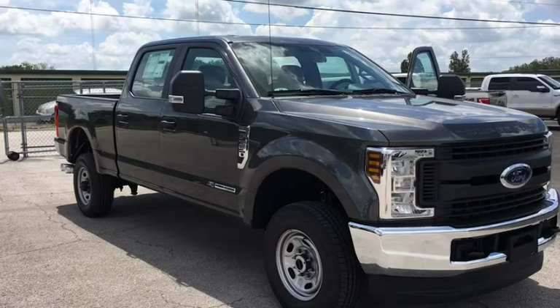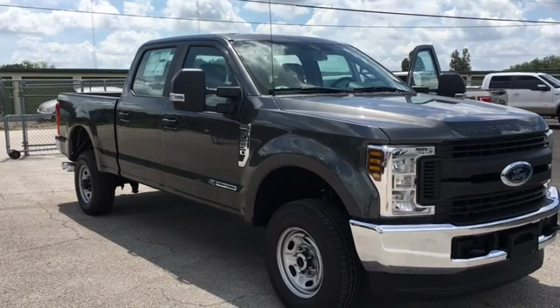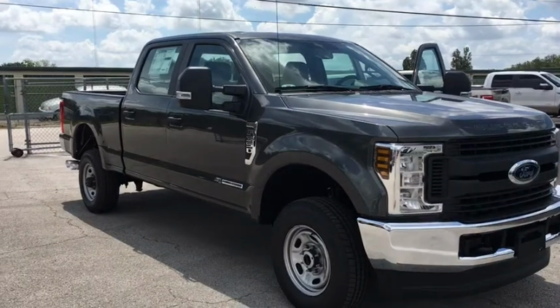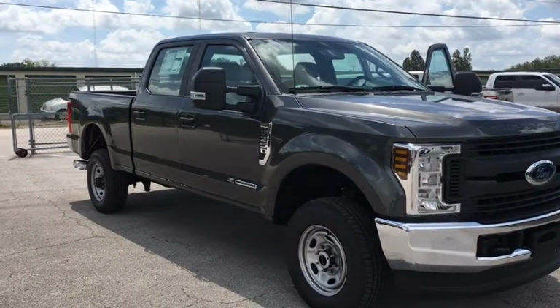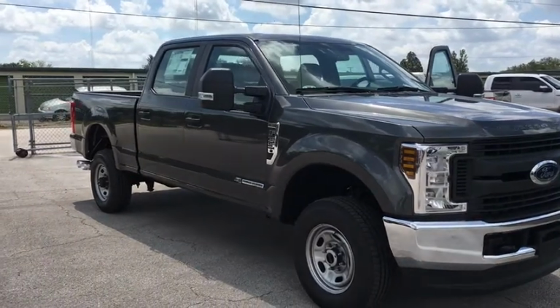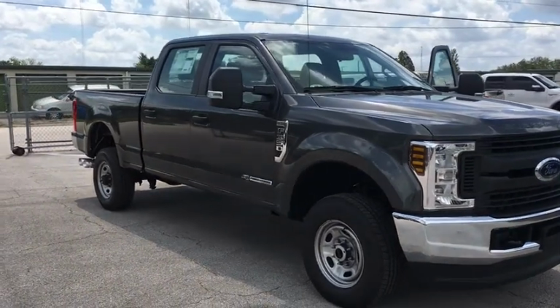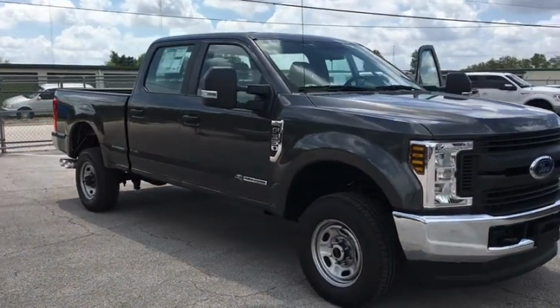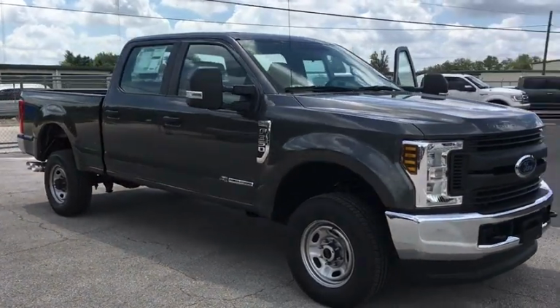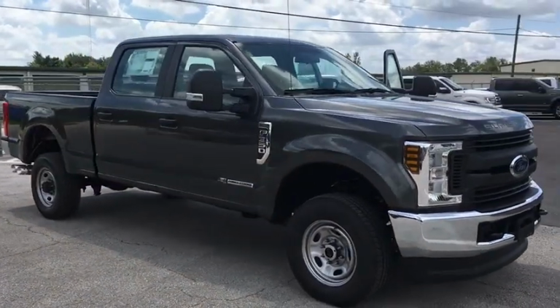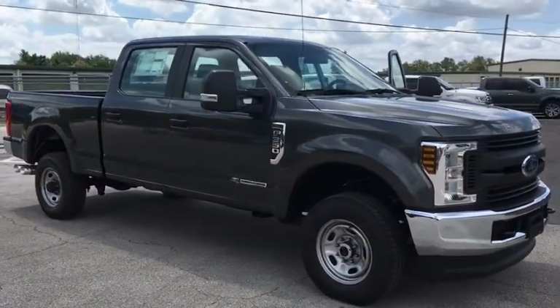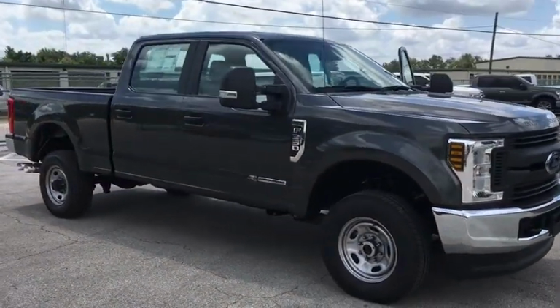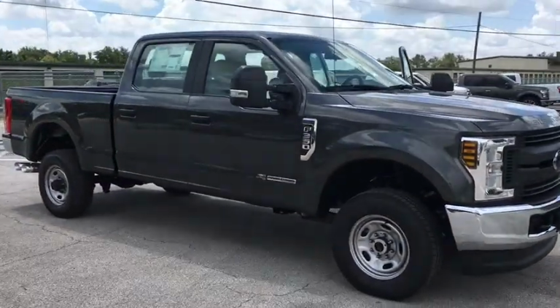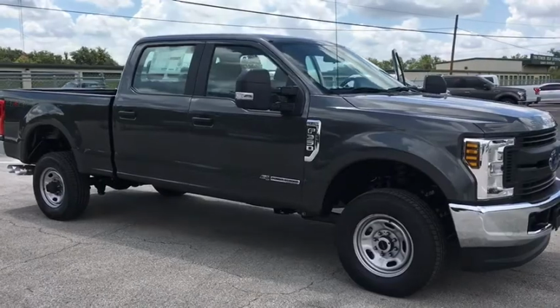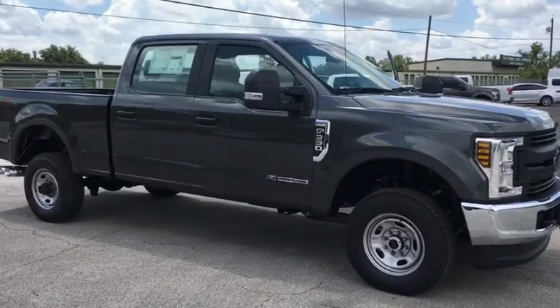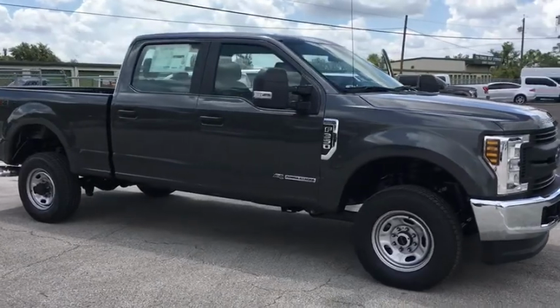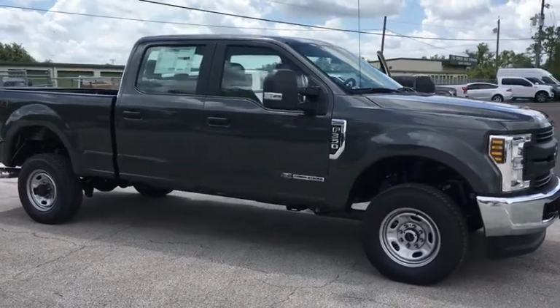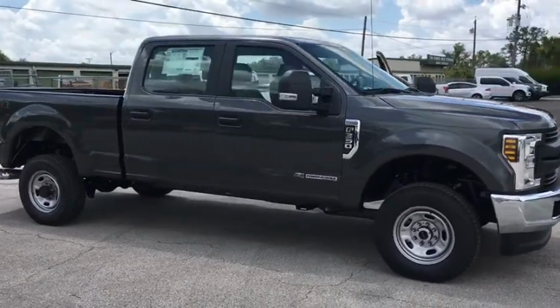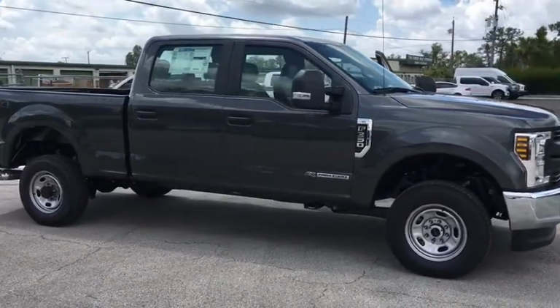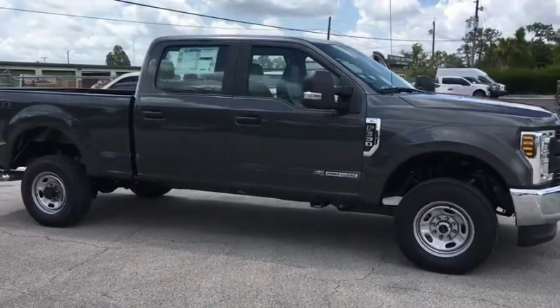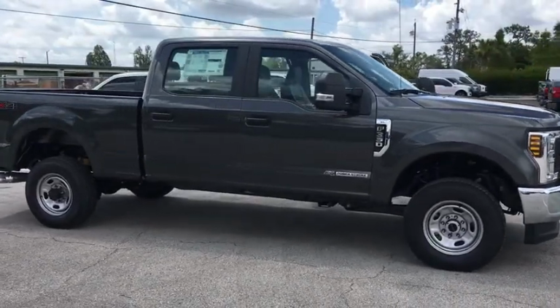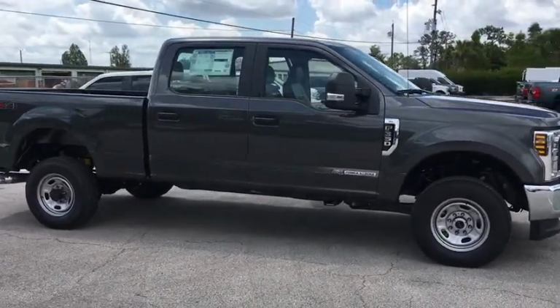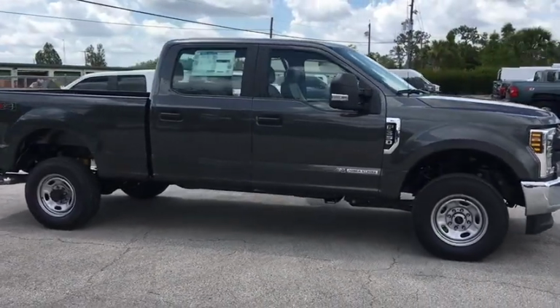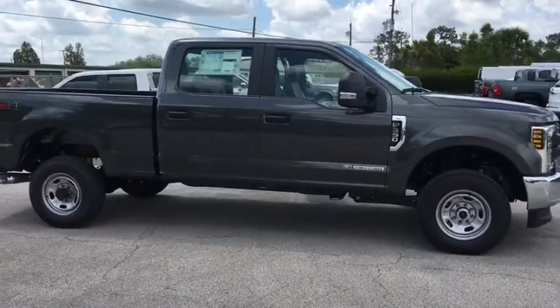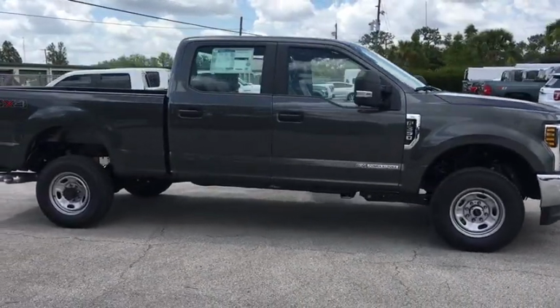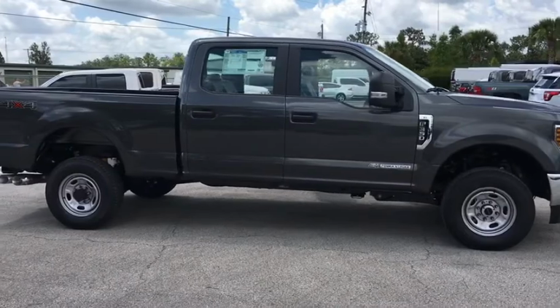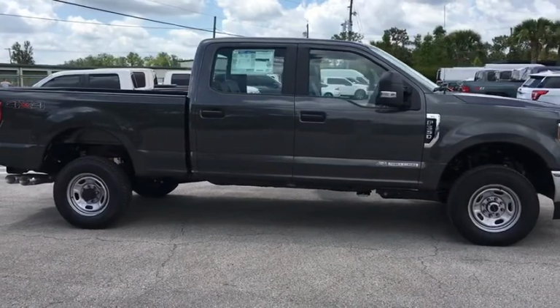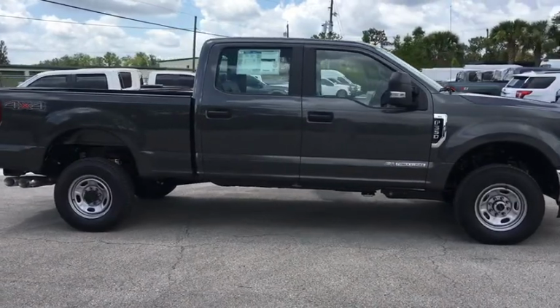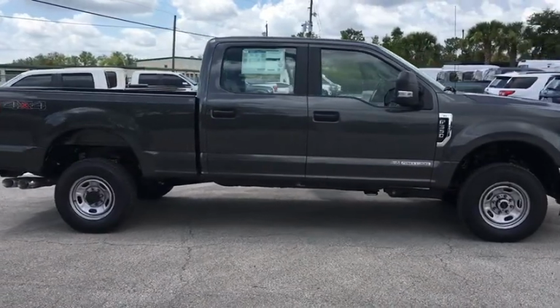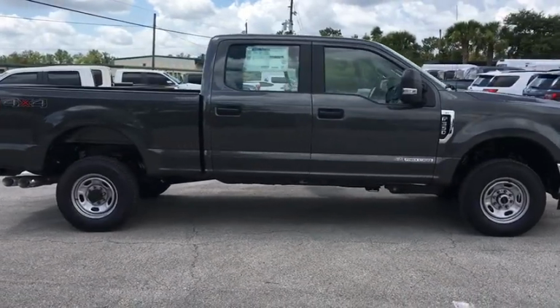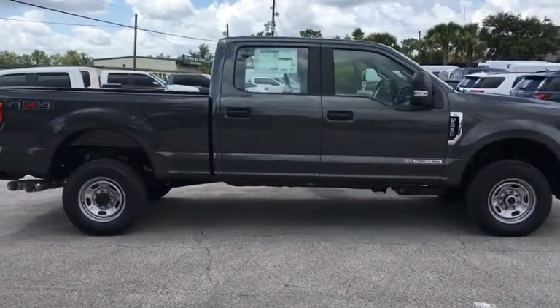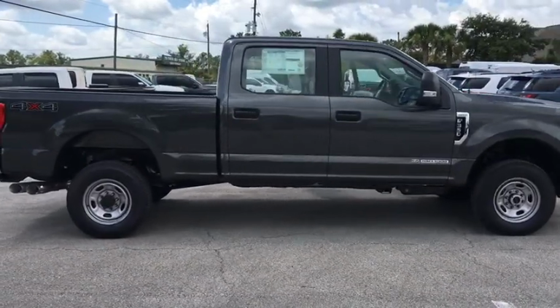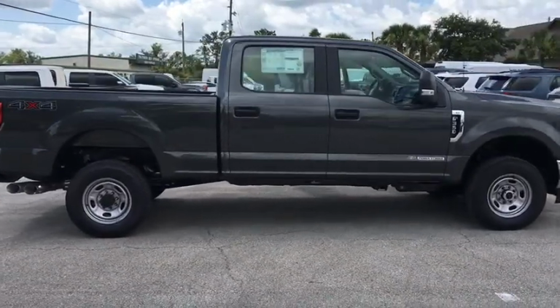2018 Ford F-350 Super Duty. Head-to-head fuel efficiency, head-to-head towing, head-to-head torque. Ford F-350 Super Duty. This vehicle has less than 200 miles.